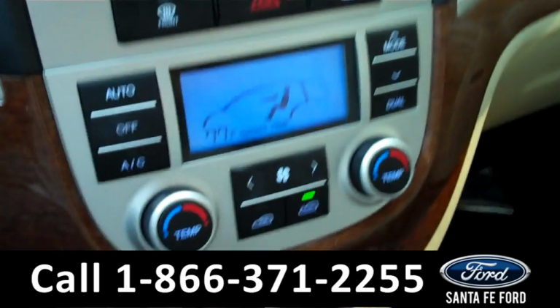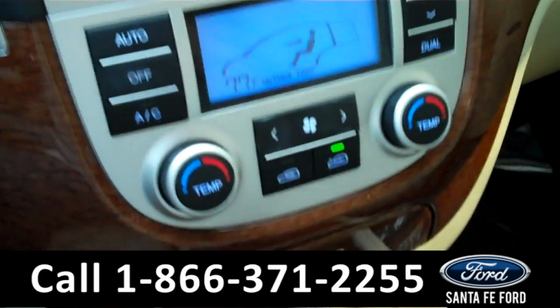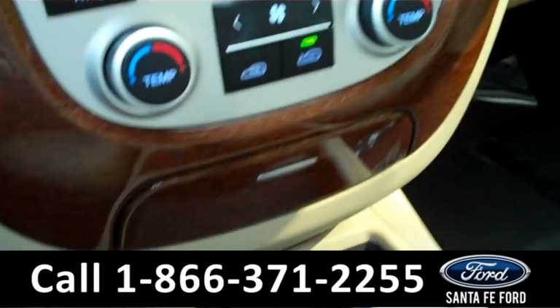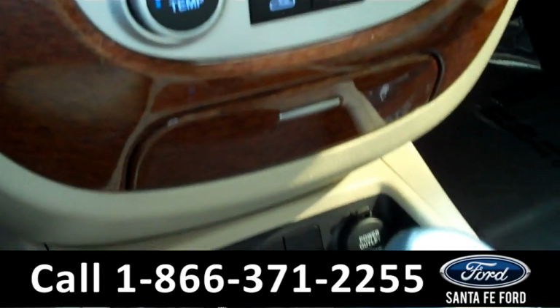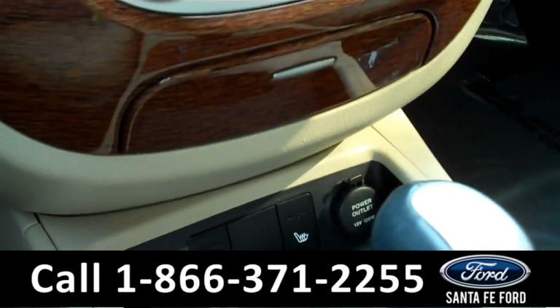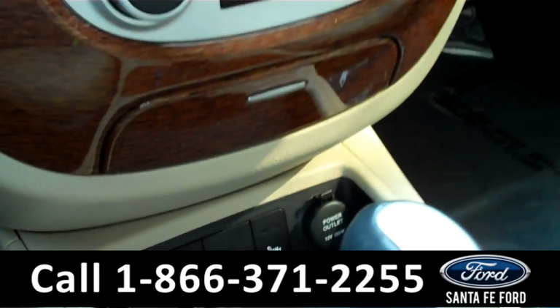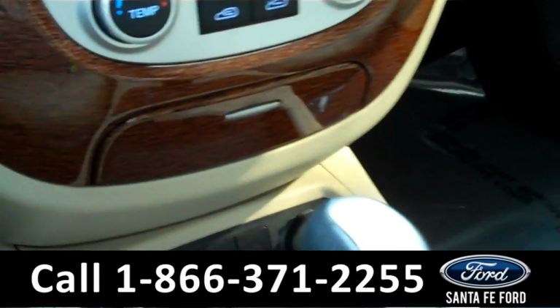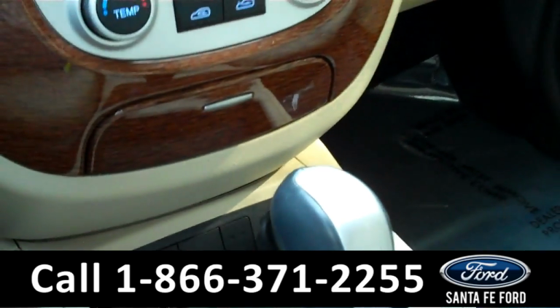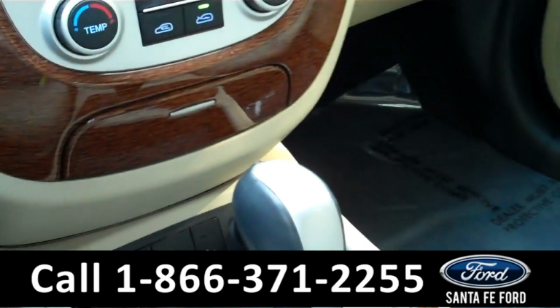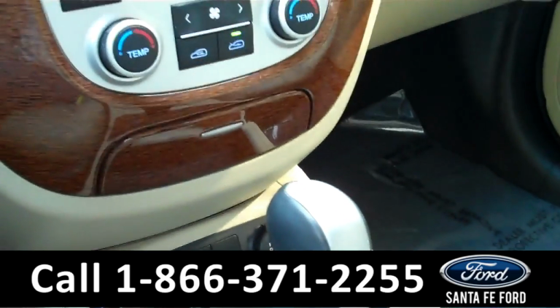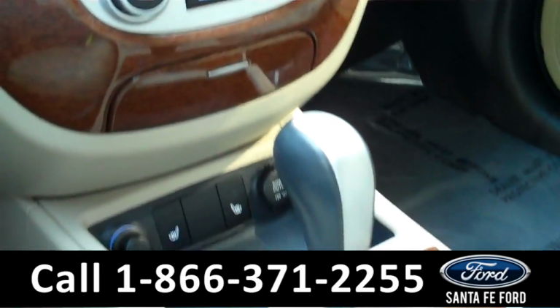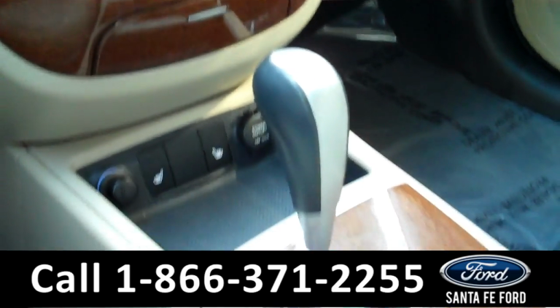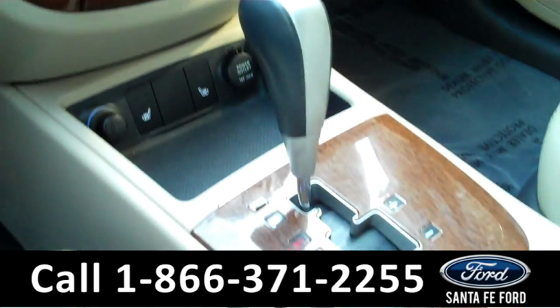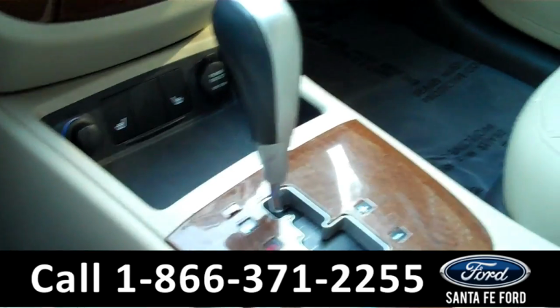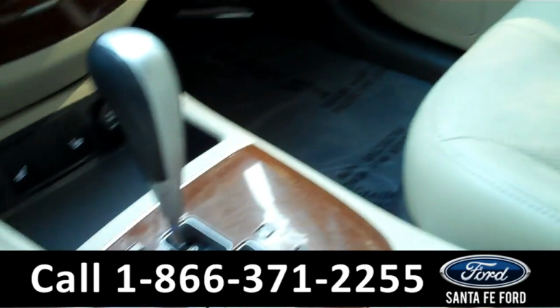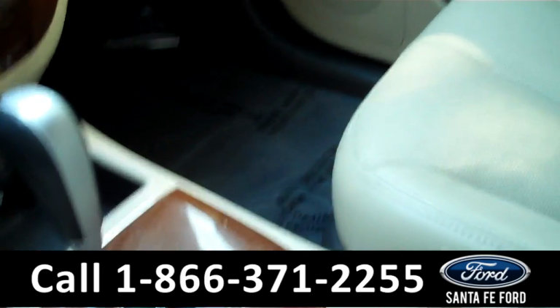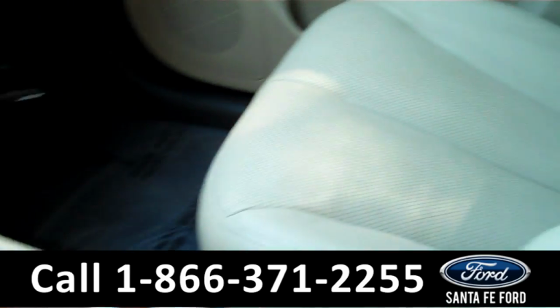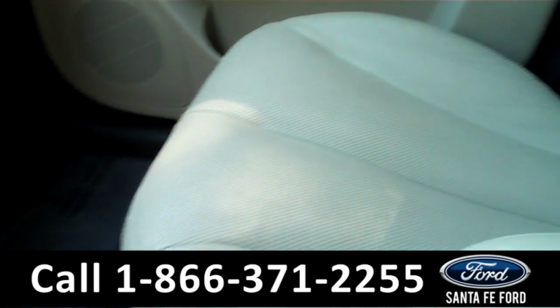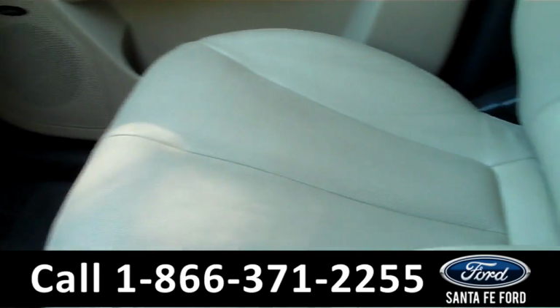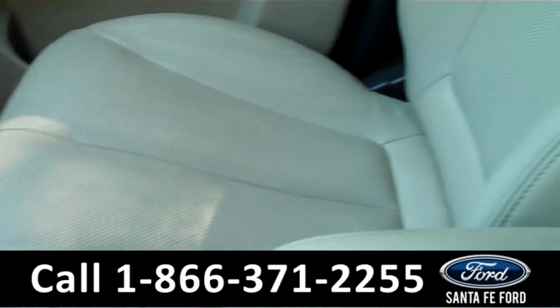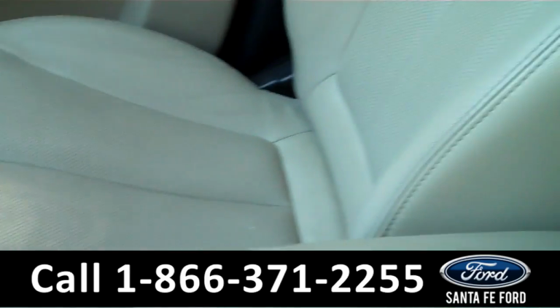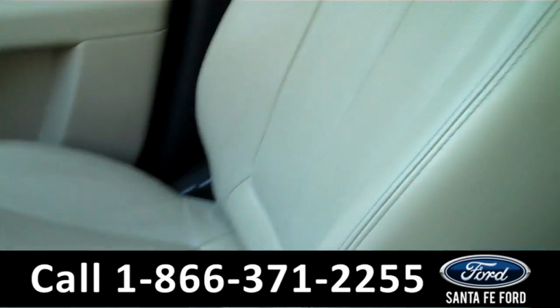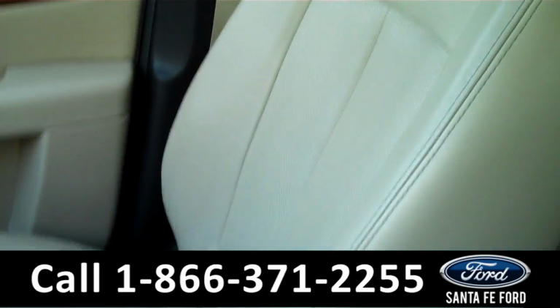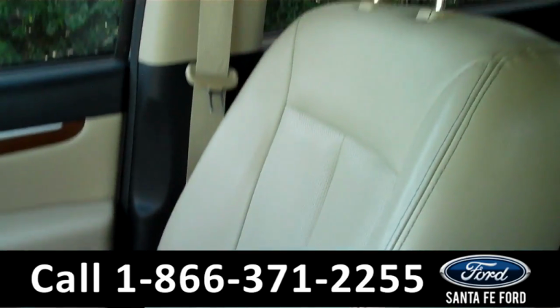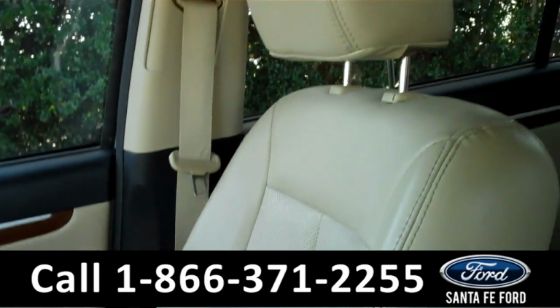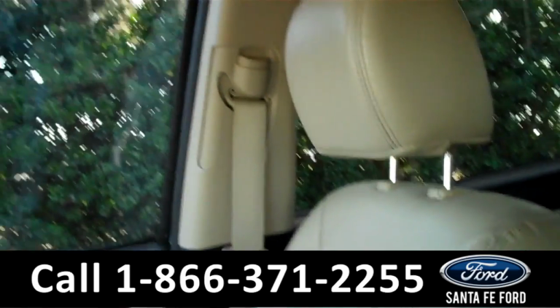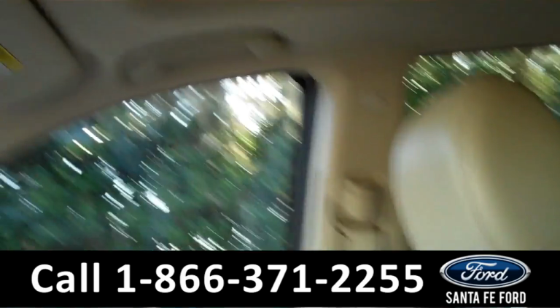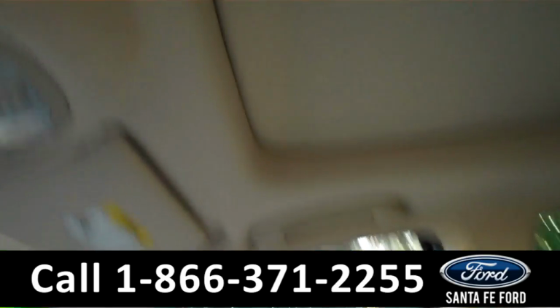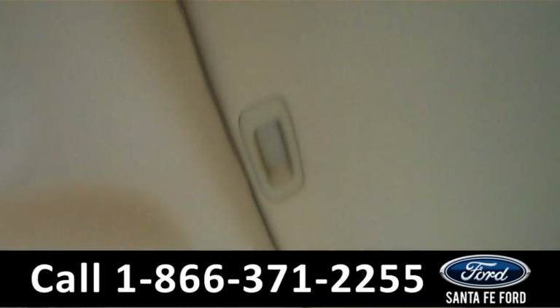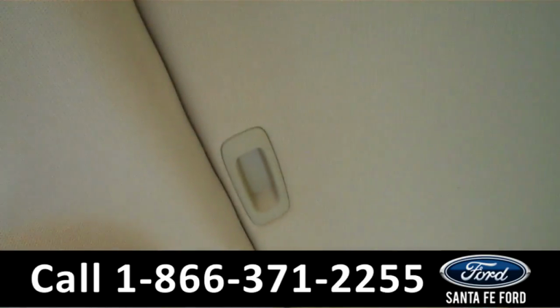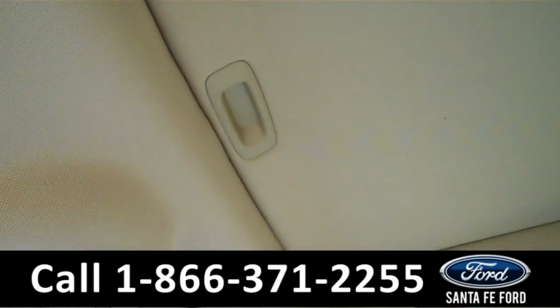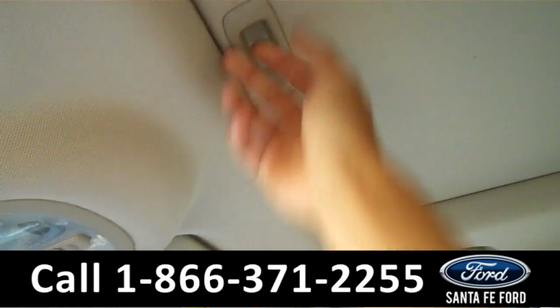We also have heated seats. V6 3.3 liter. Our interior is leather. And lastly, we have a sunroof.